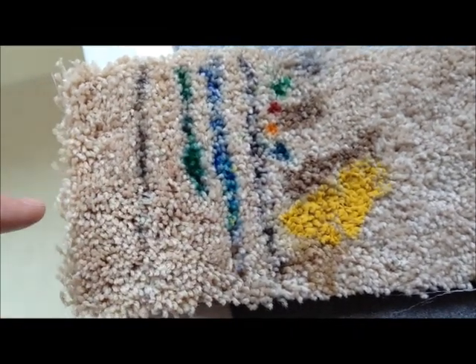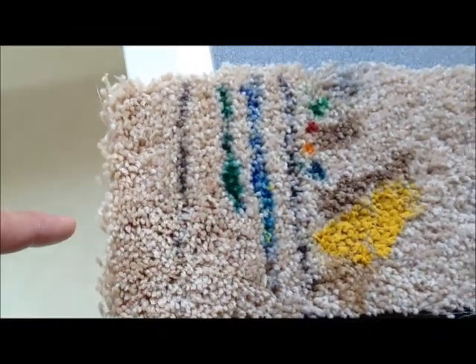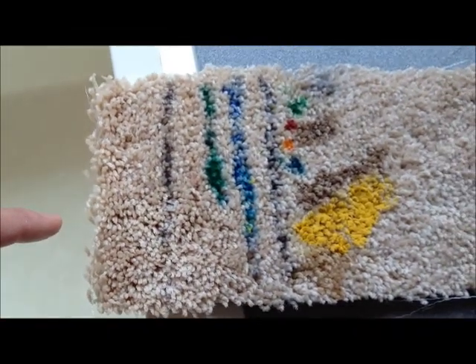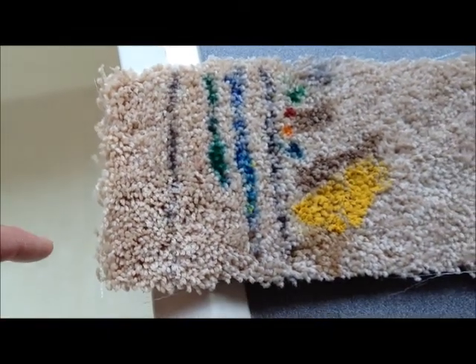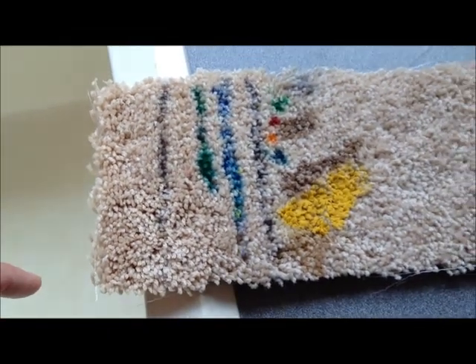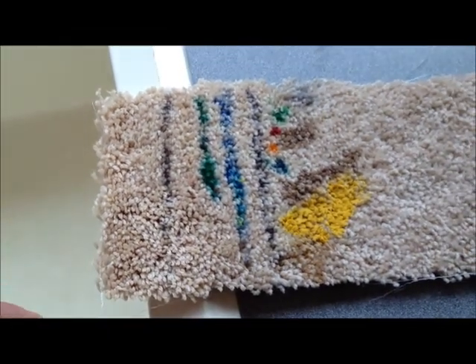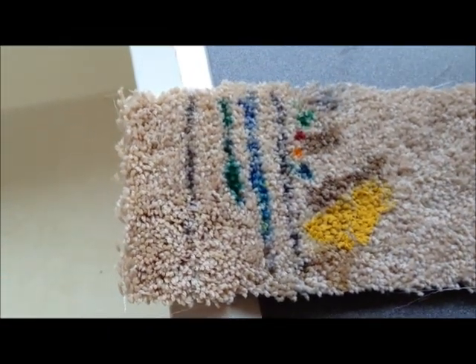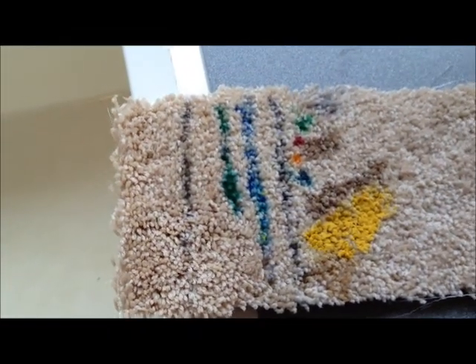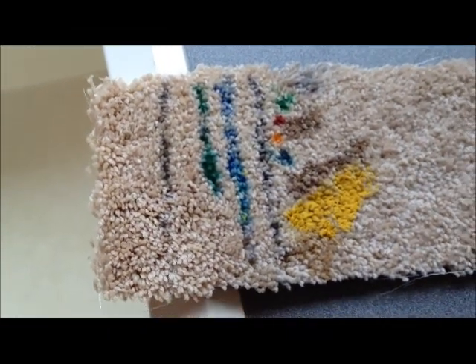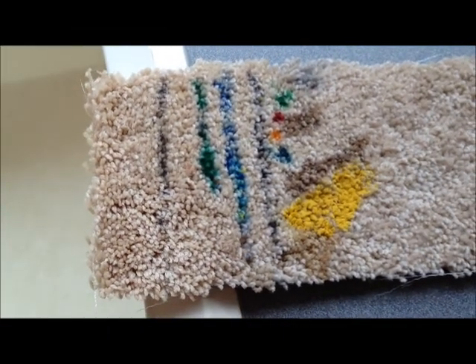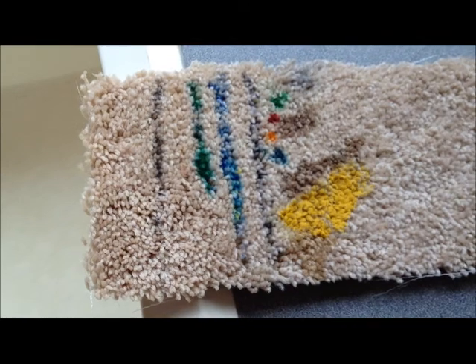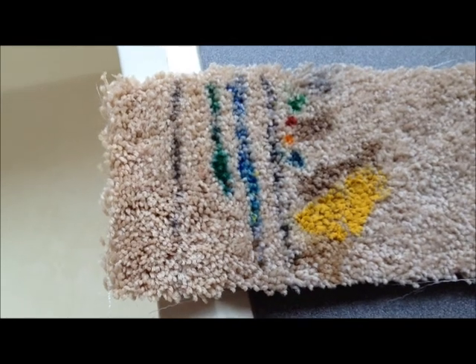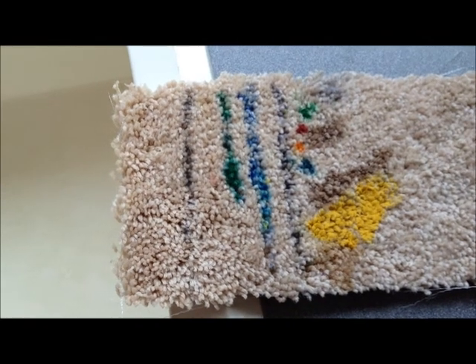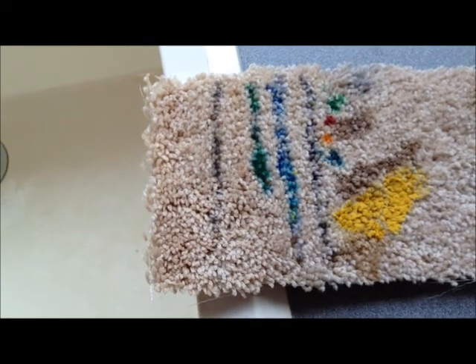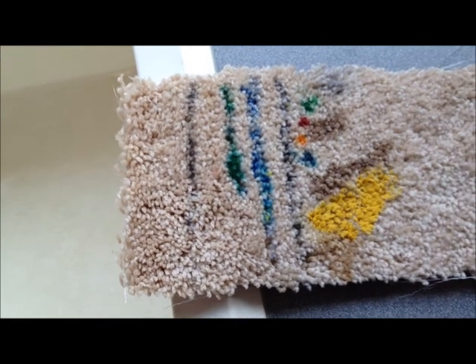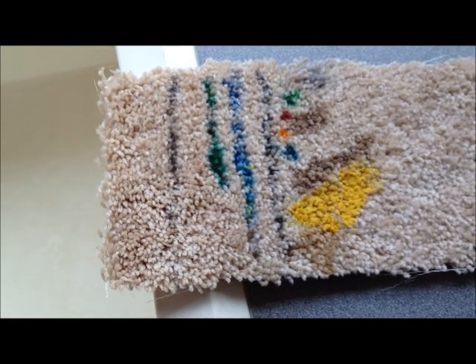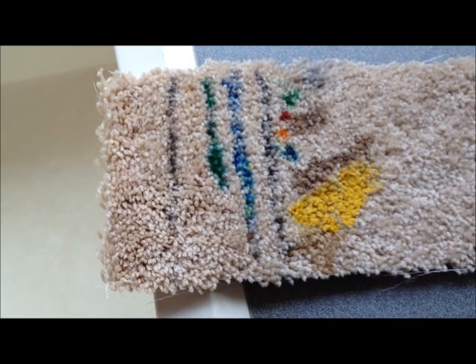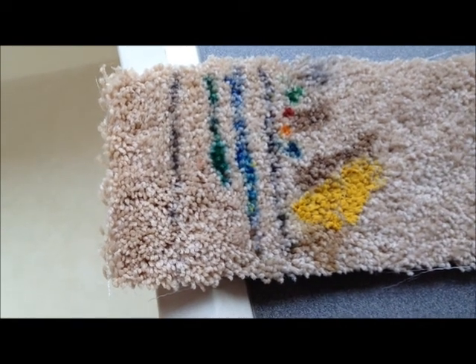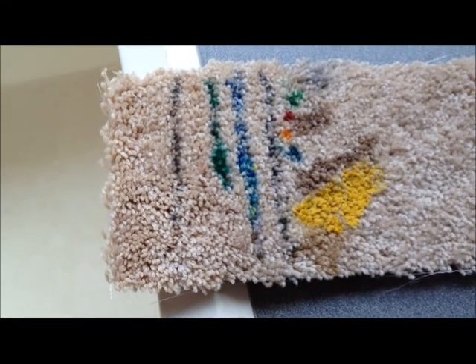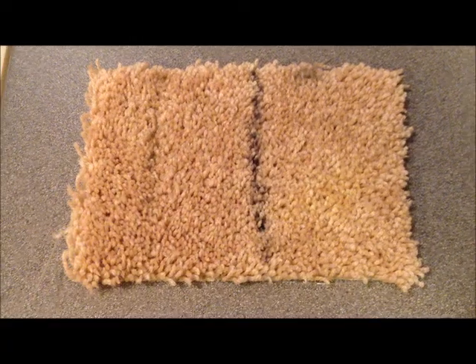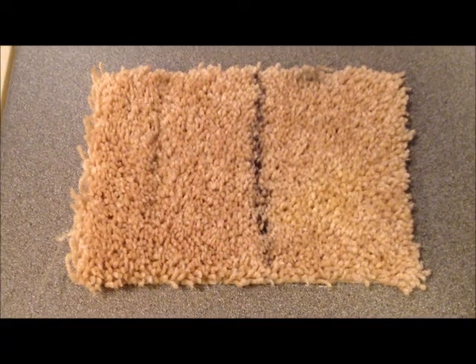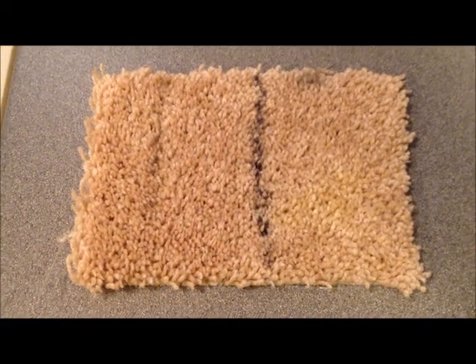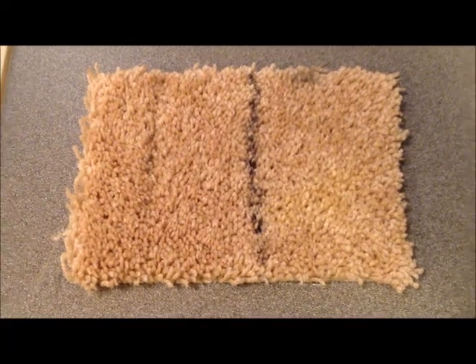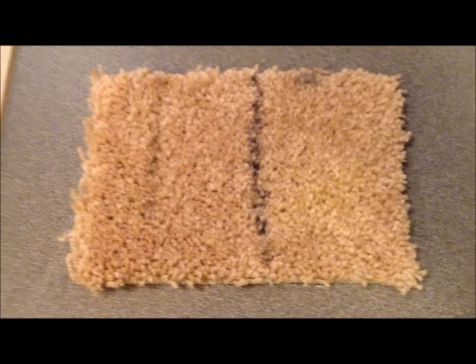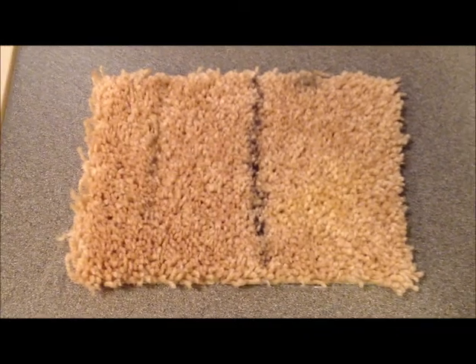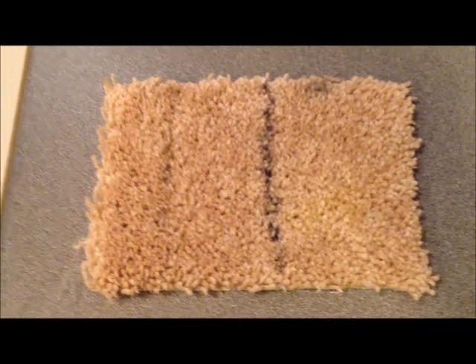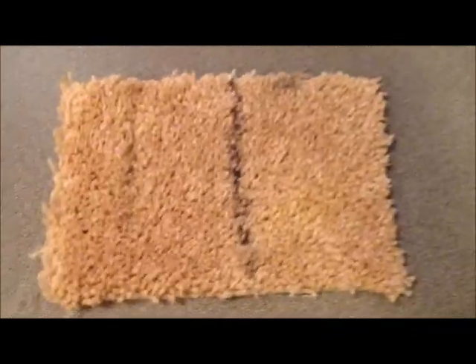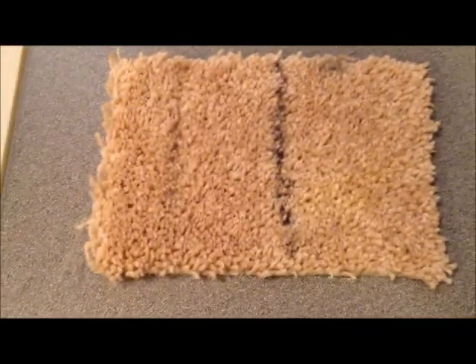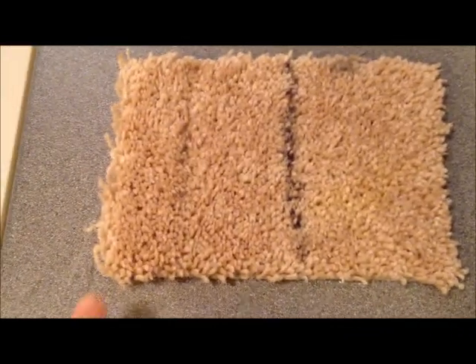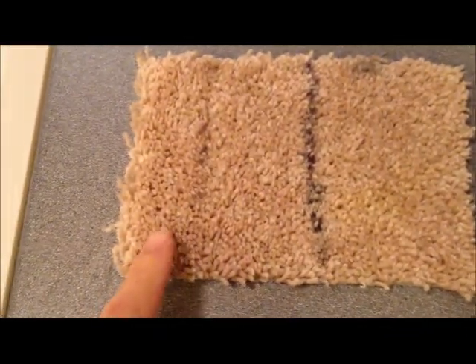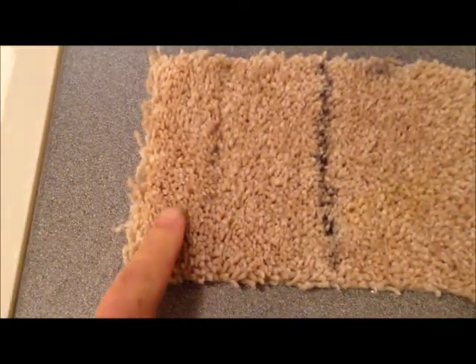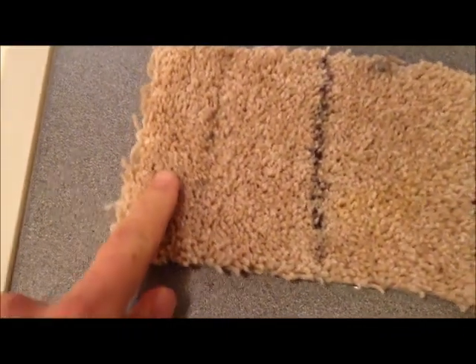We're going to let this dry for a while, and then after it's dried we're going to try to clean it with water and then whatever is necessary. Believe it or not, this is the exact same piece of carpet.